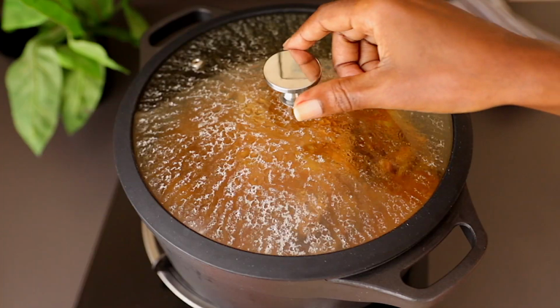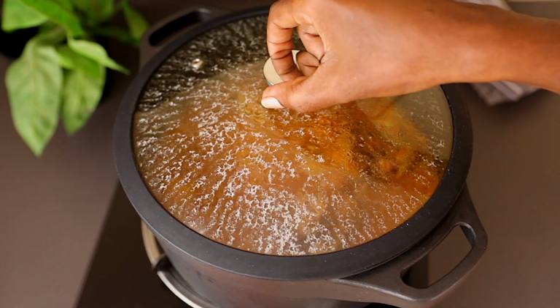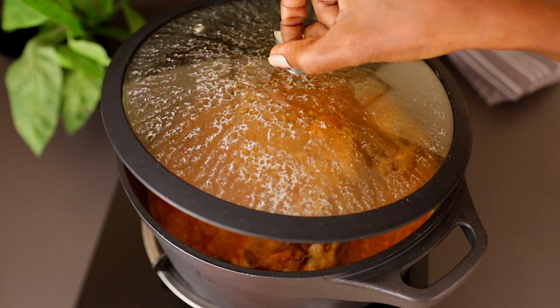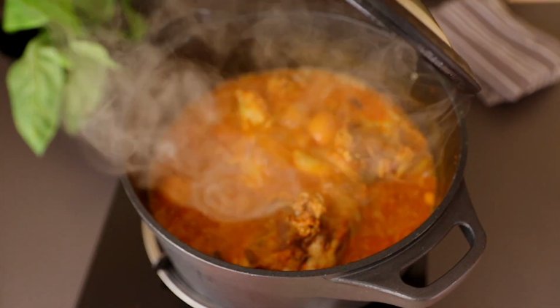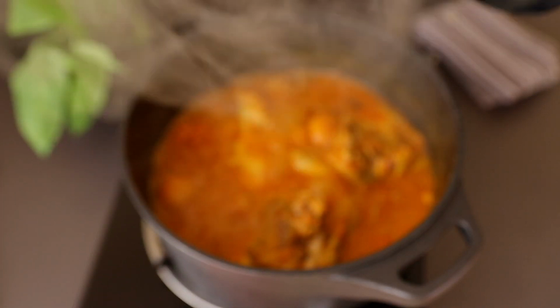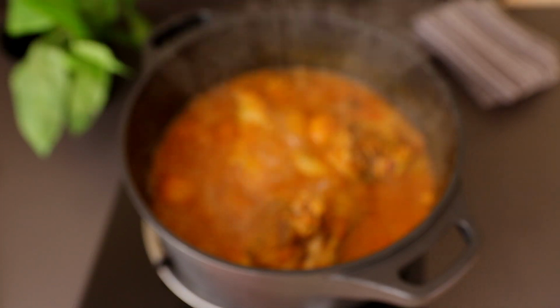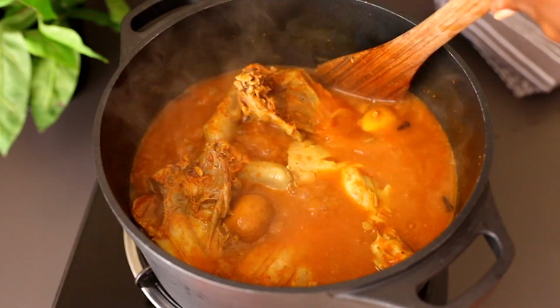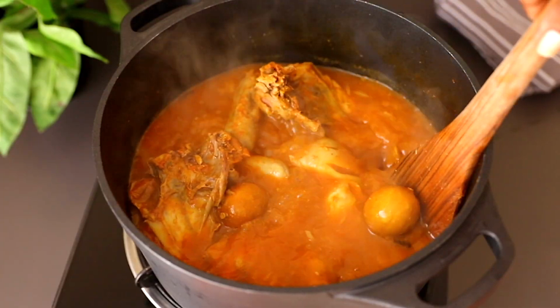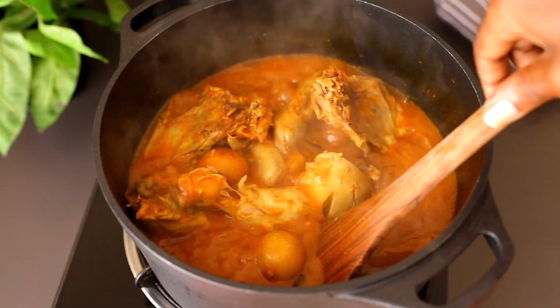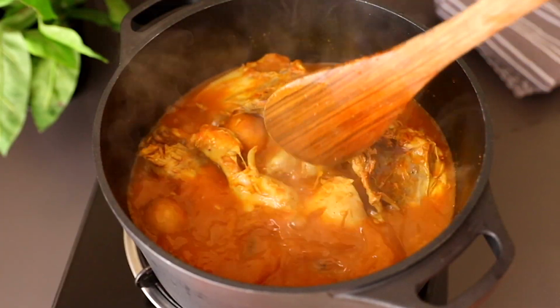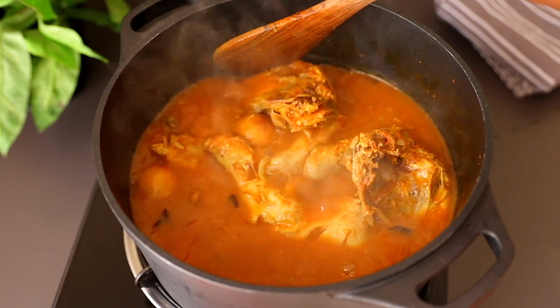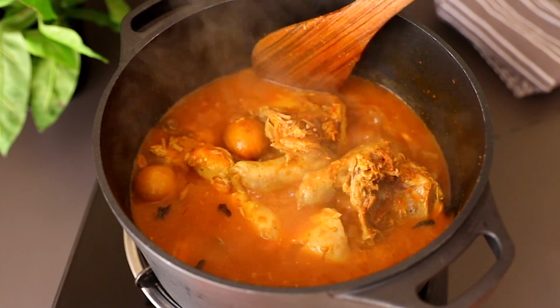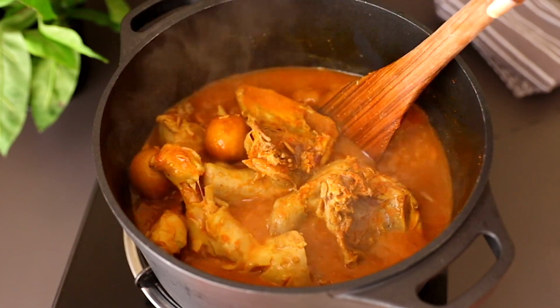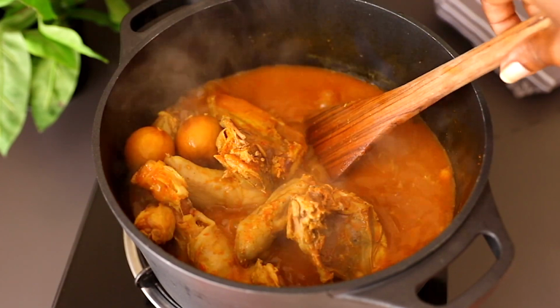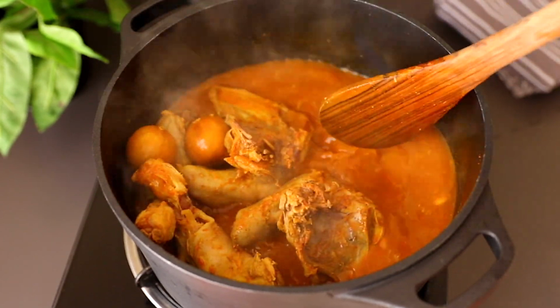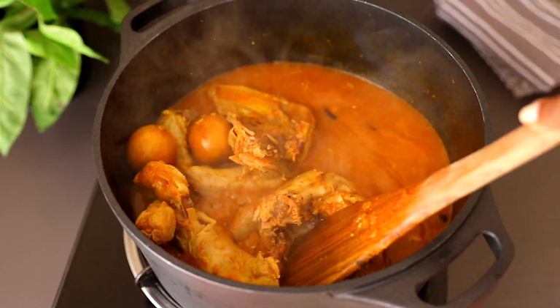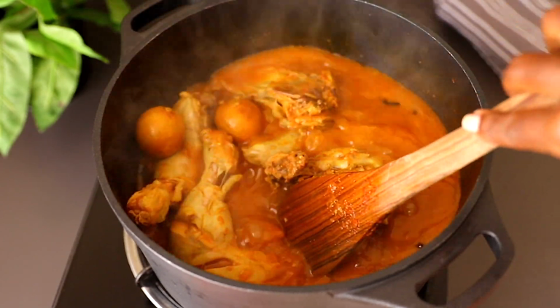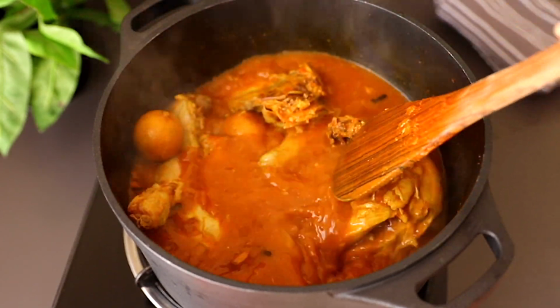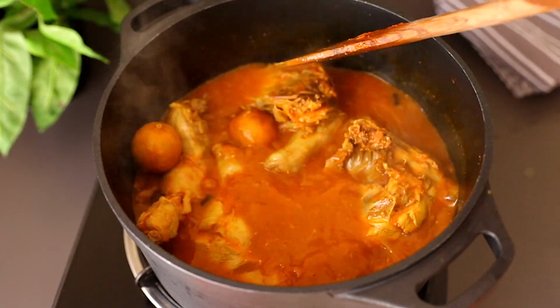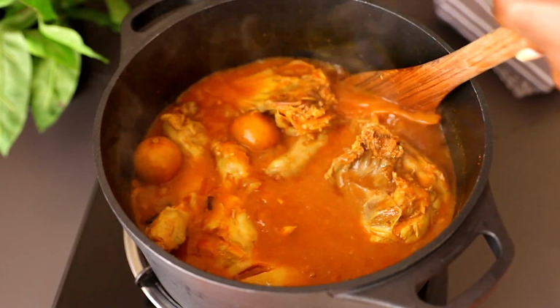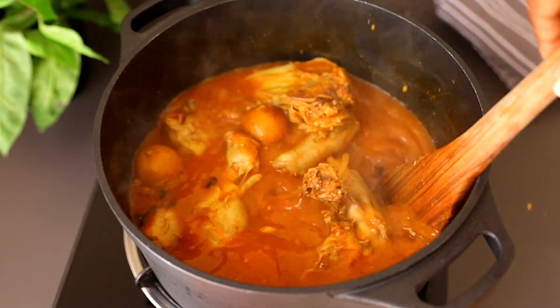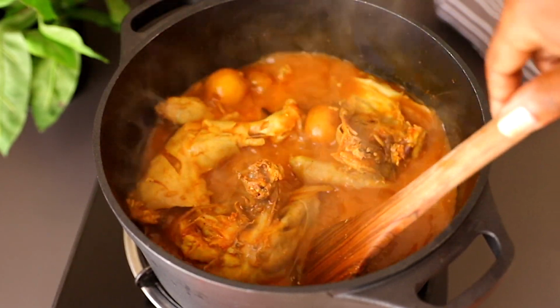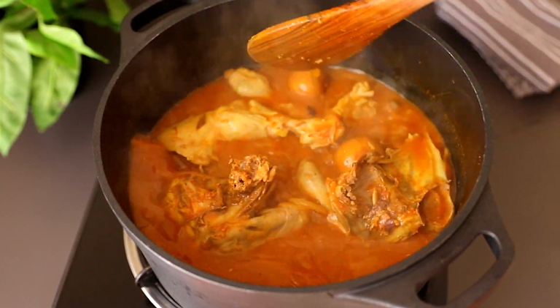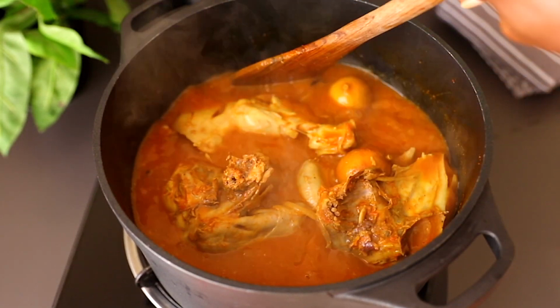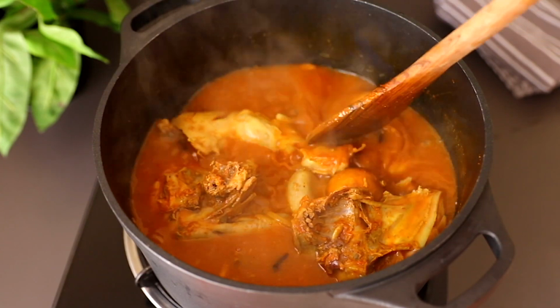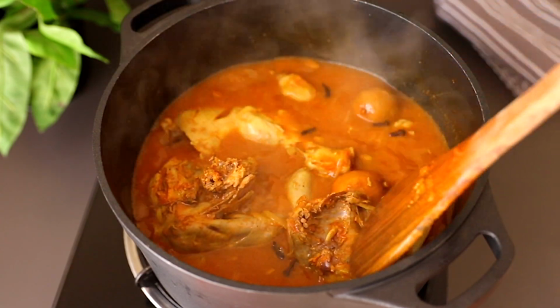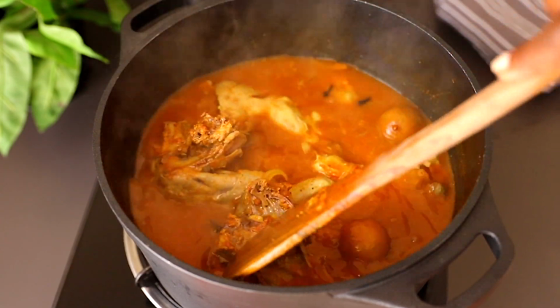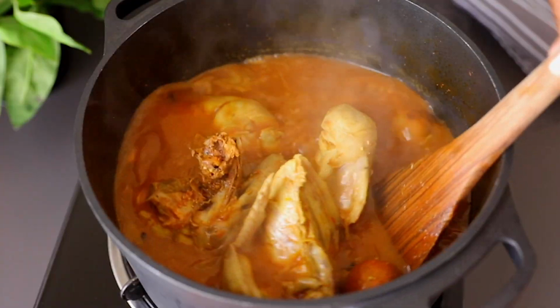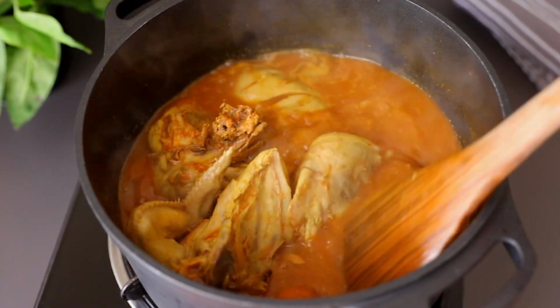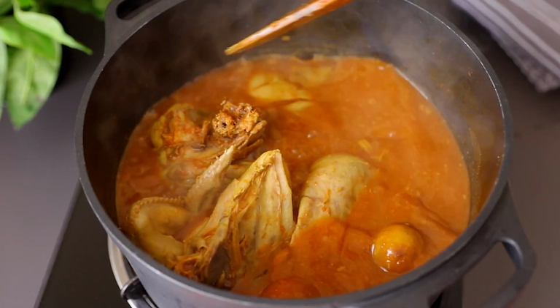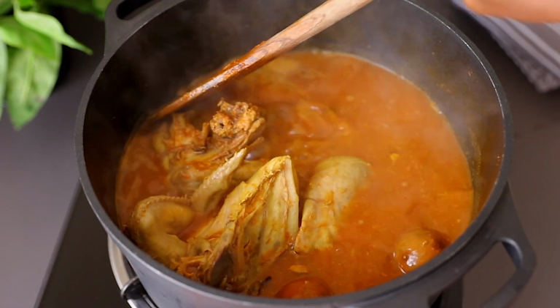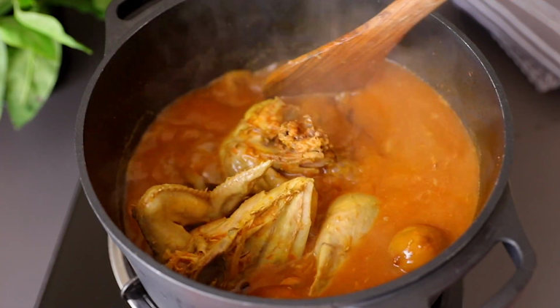Our 30 minutes is over and the chicken is ready. For the next step, remove the chicken pieces from the broth and set them aside as we move on.